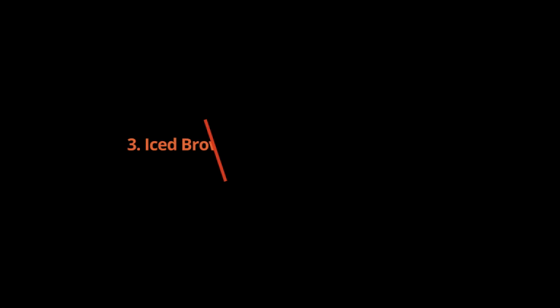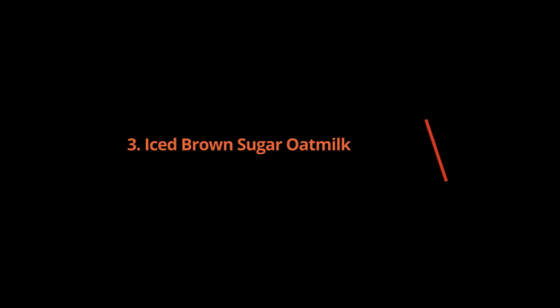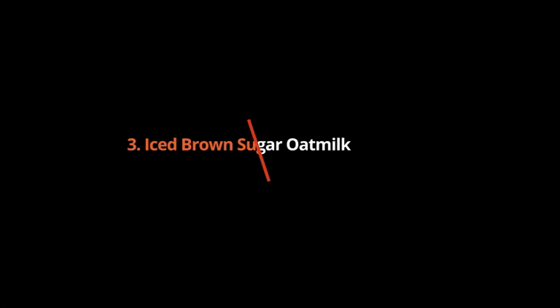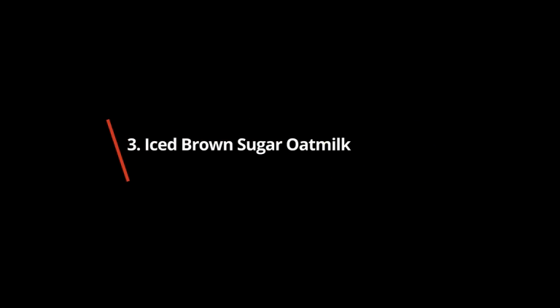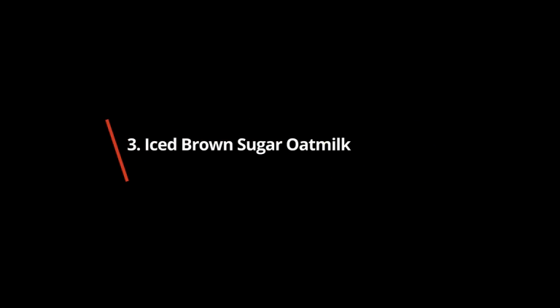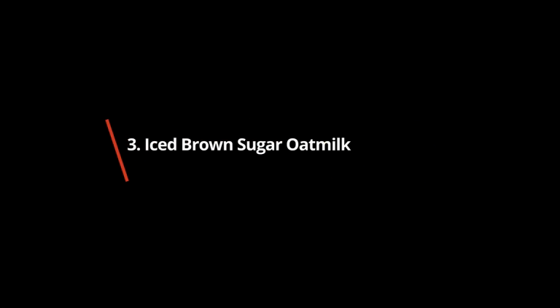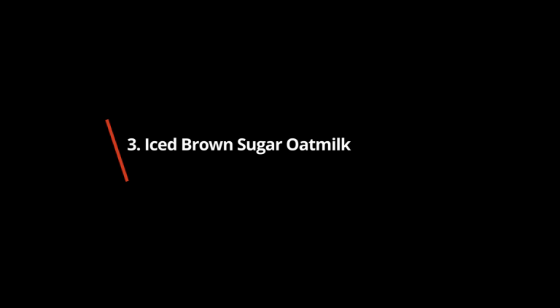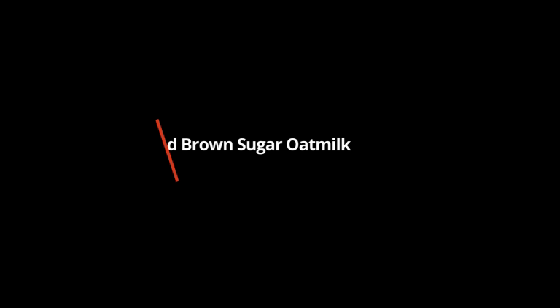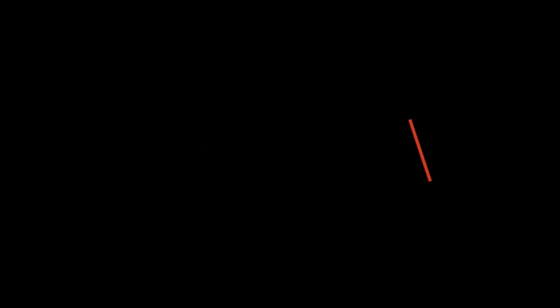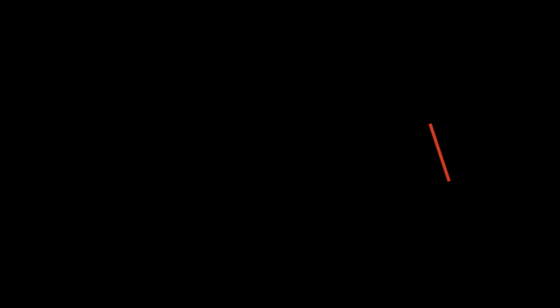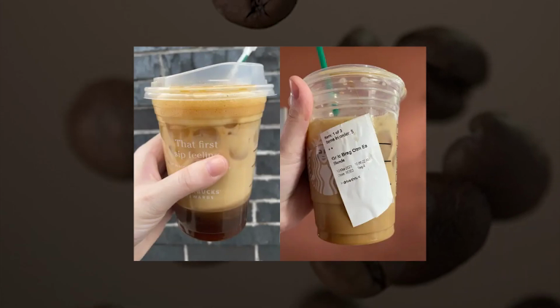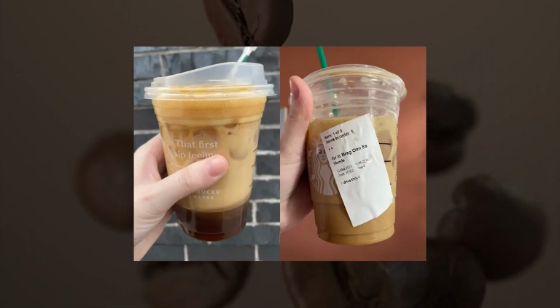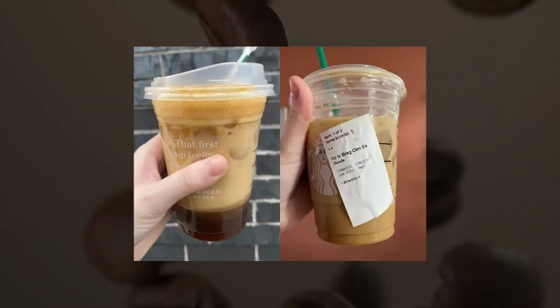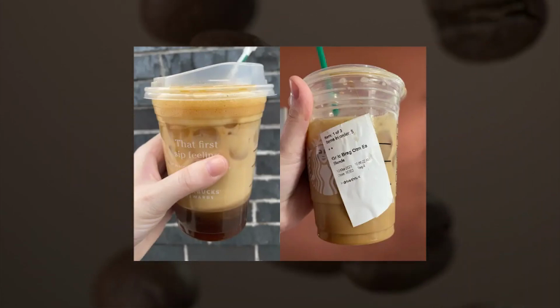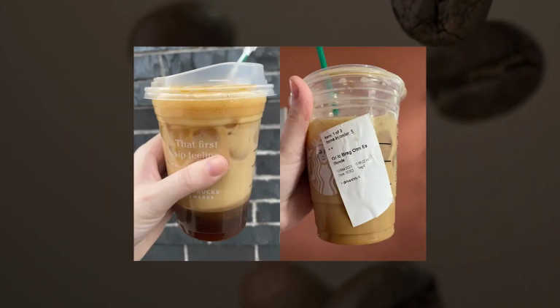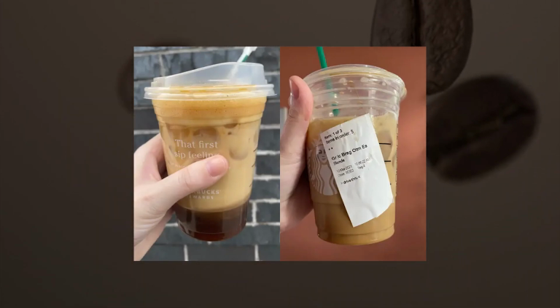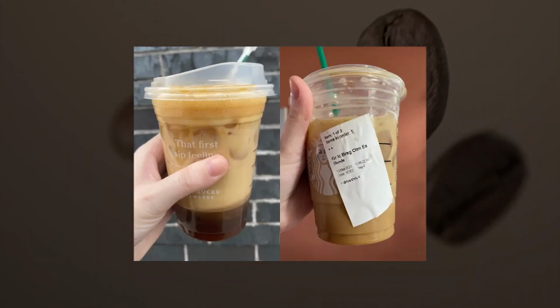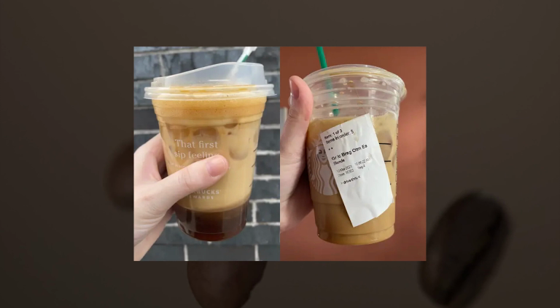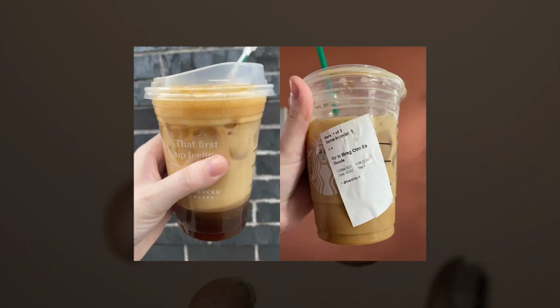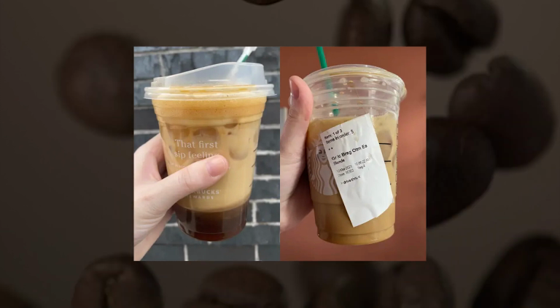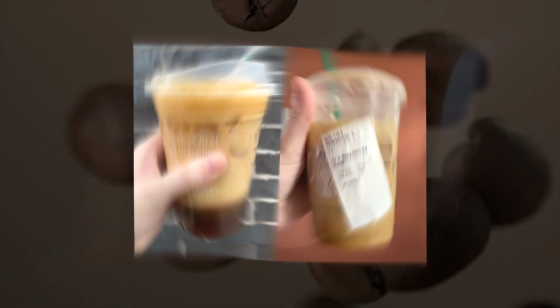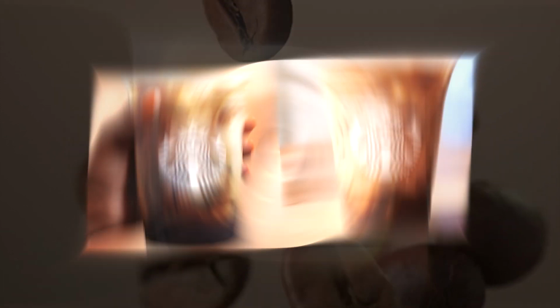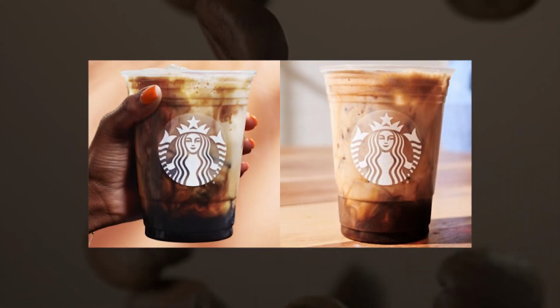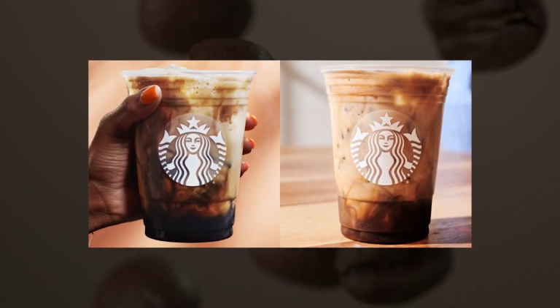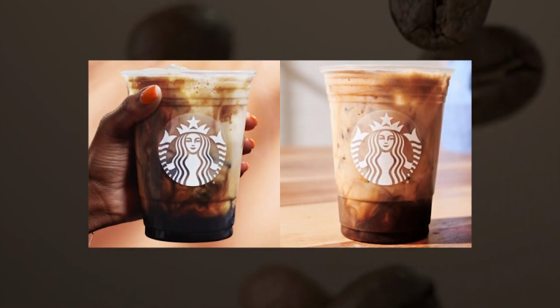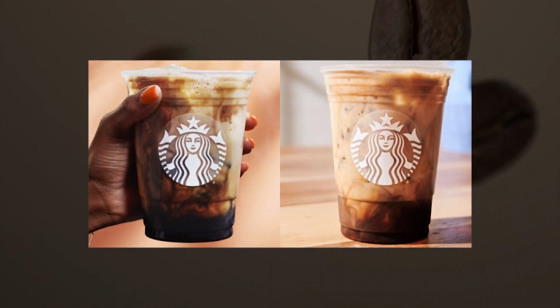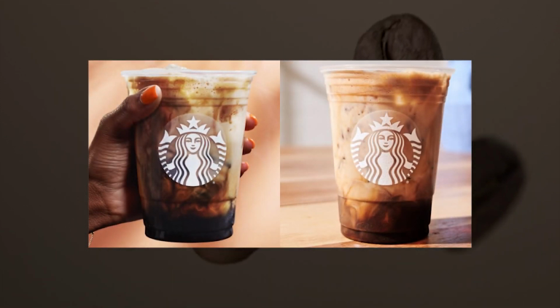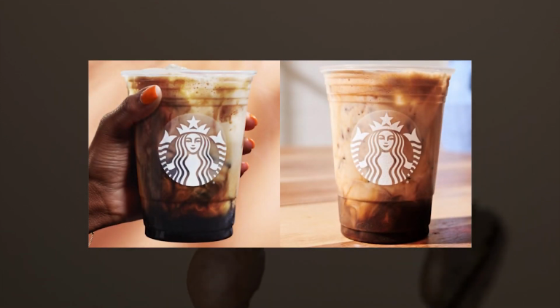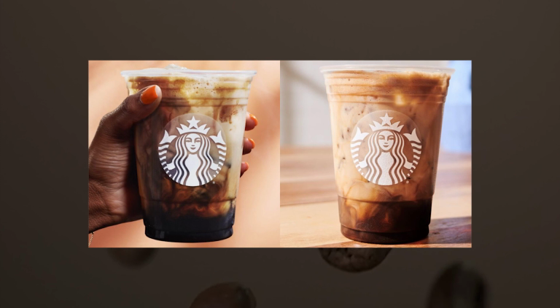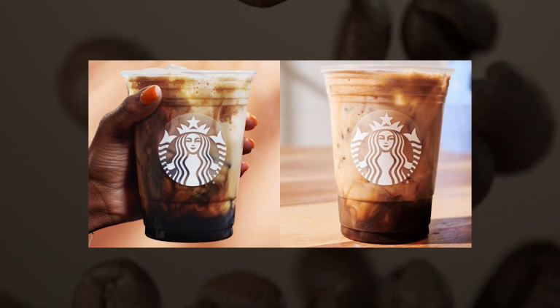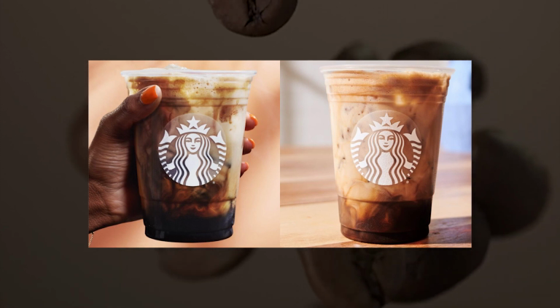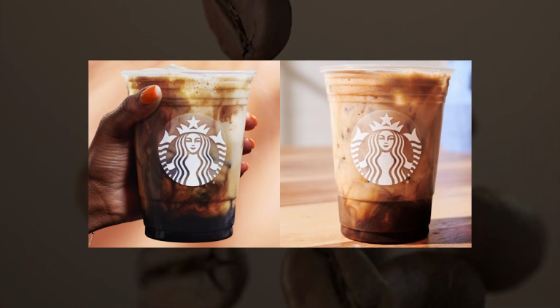Iced Brown Sugar Oat Milk: ice plus oat milk plus brown sugar syrup. Ask for a tall oat milk on ice with 1 to 2 pumps of brown sugar syrup. This would be a child's caffeine-free version of the popular iced shaken espresso drink.